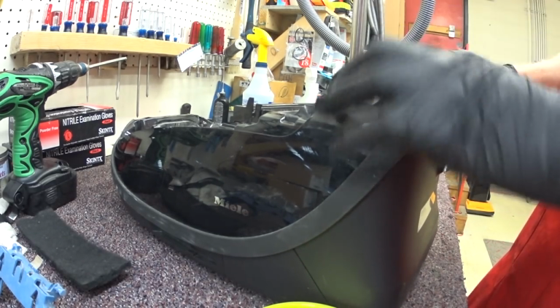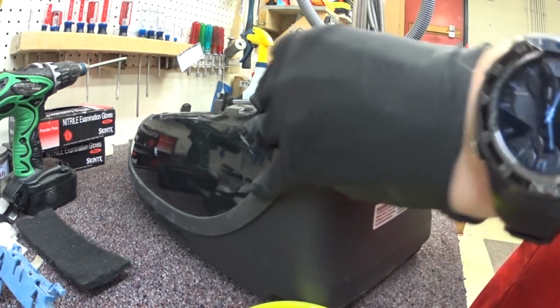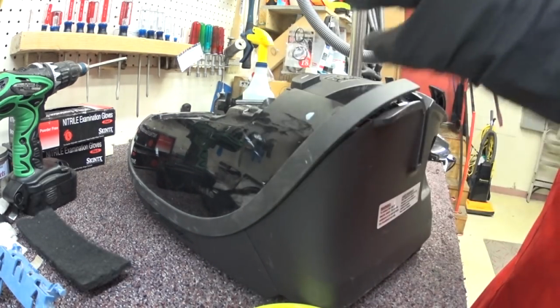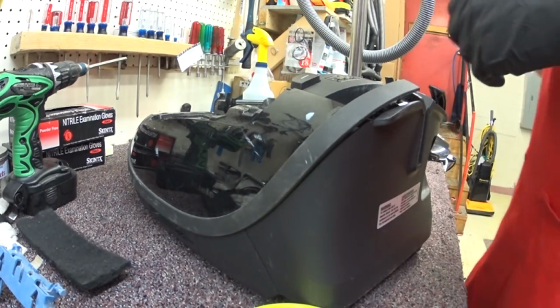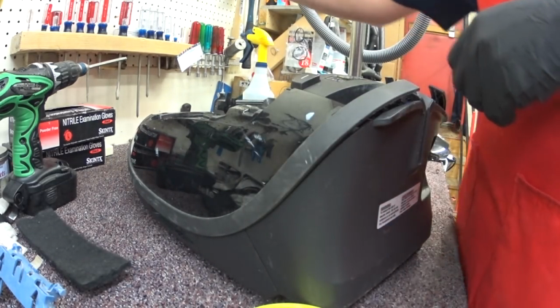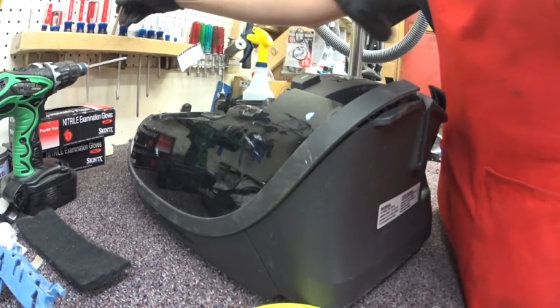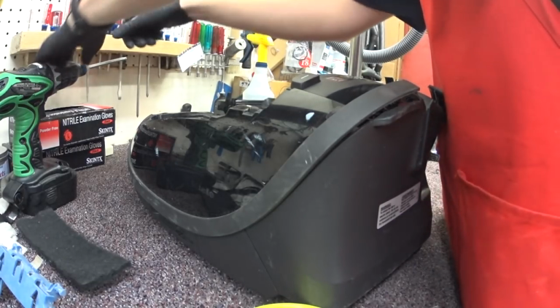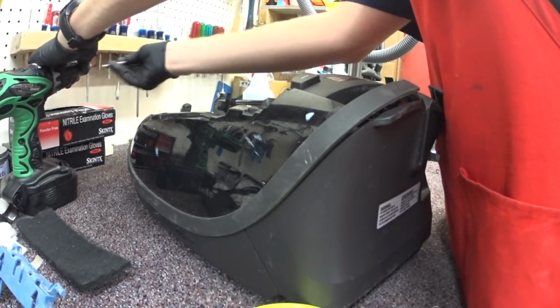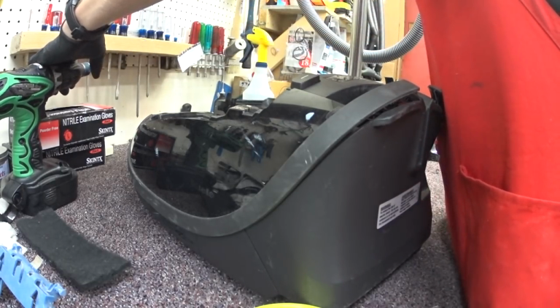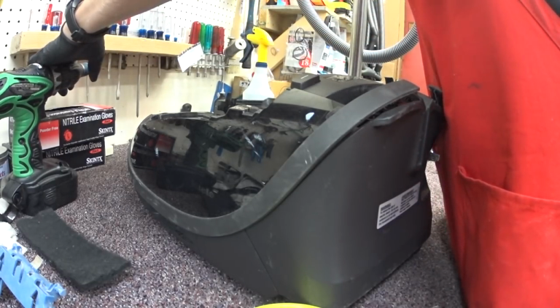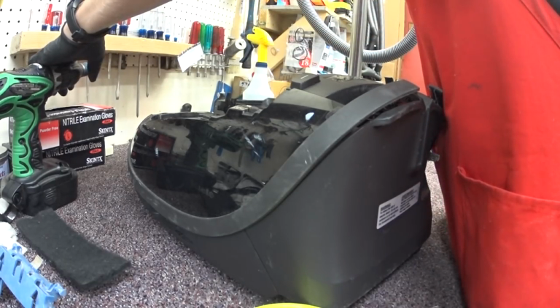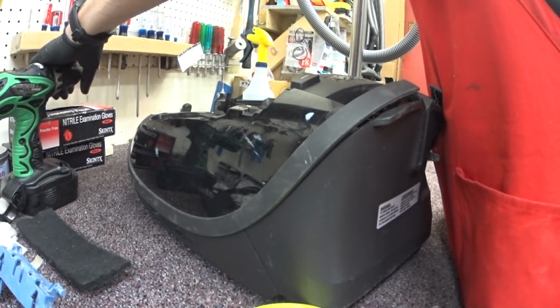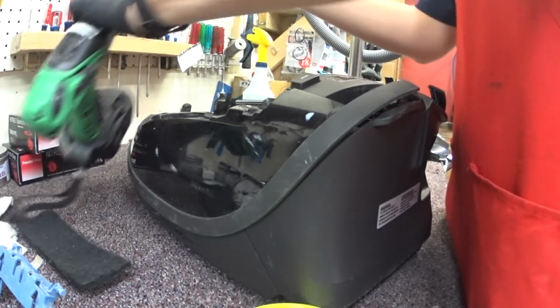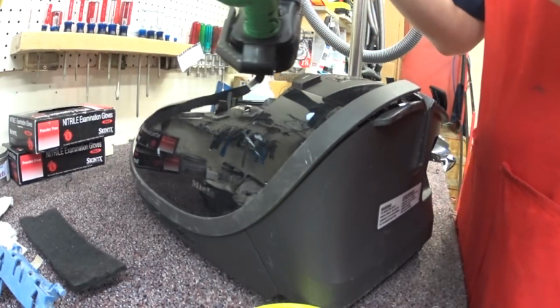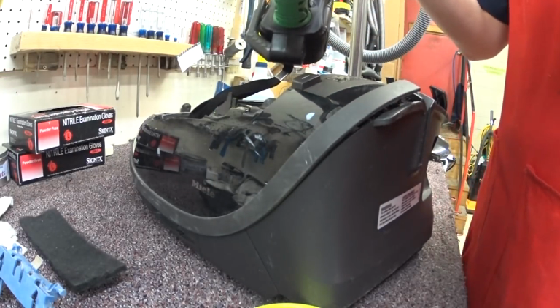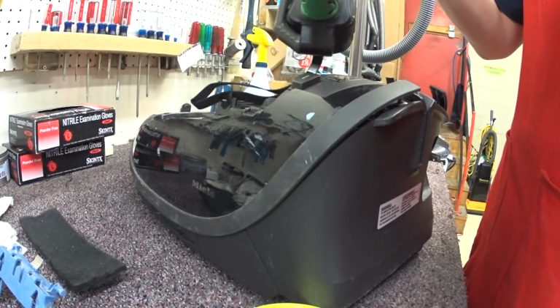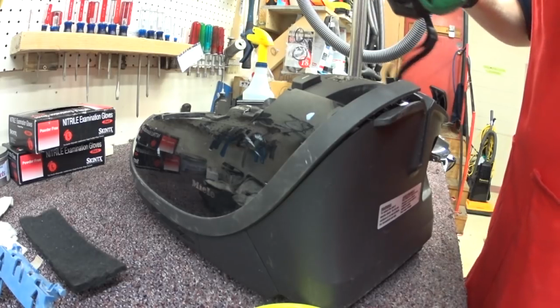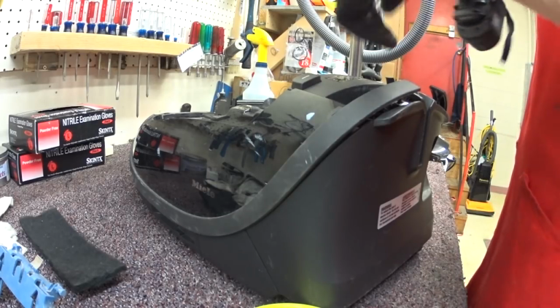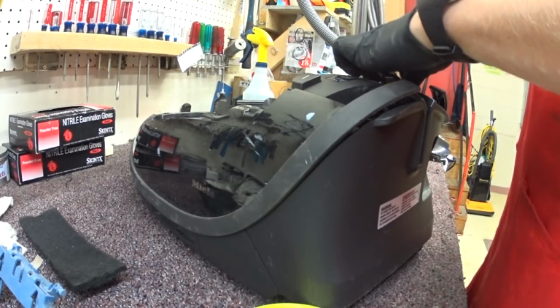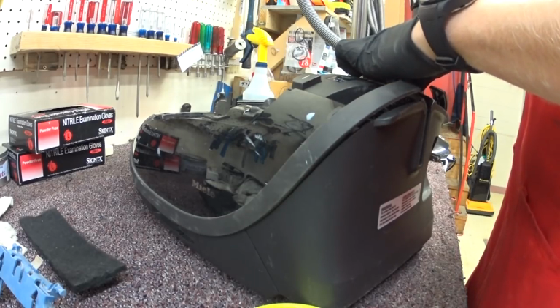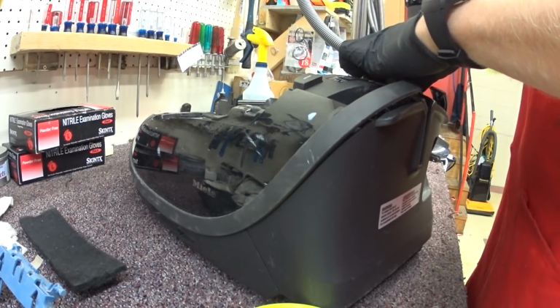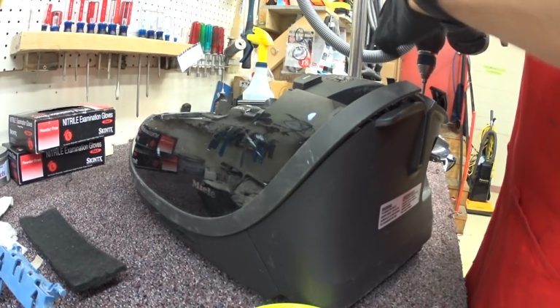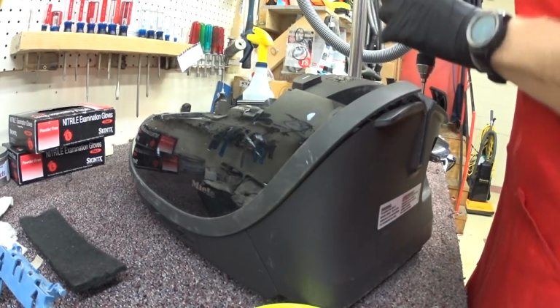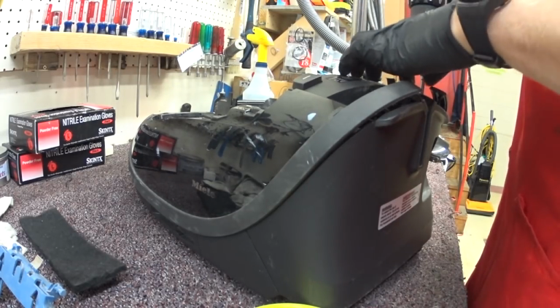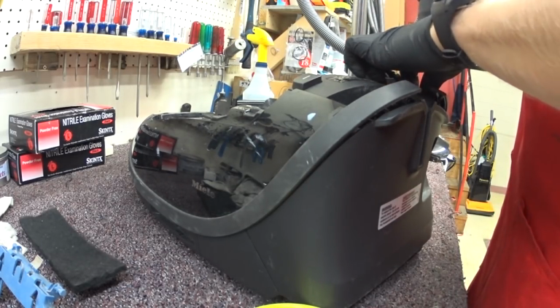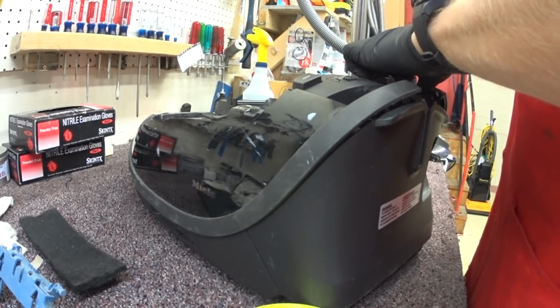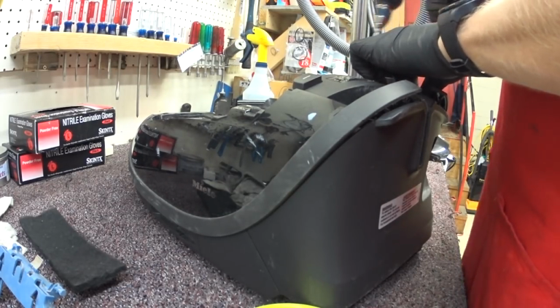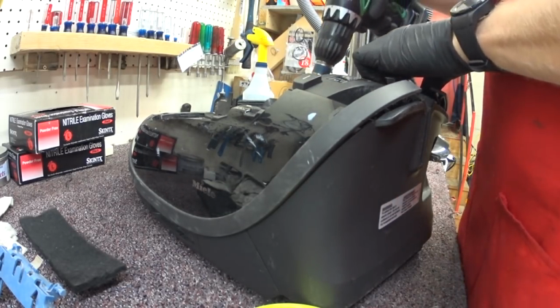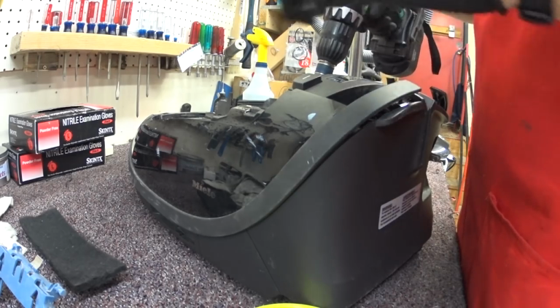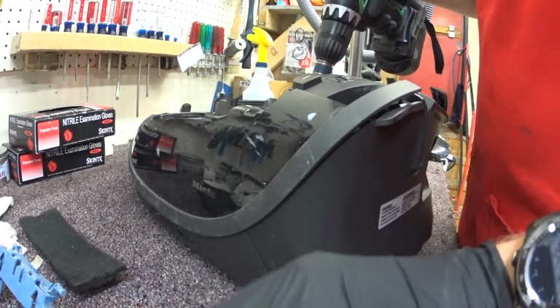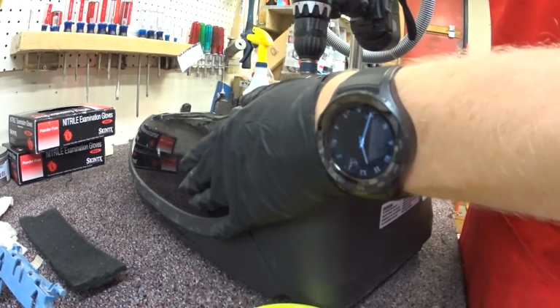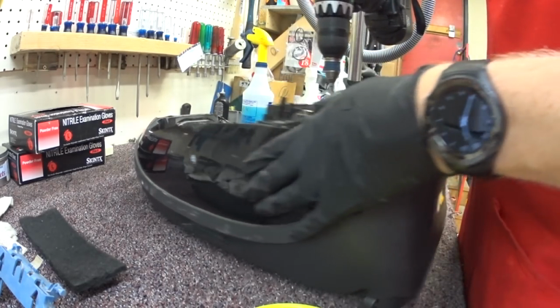Bumper just pulled apart. And like all the Mieles of the modern air, we have a Torx 20. That's the first one. This one's beginning to park.